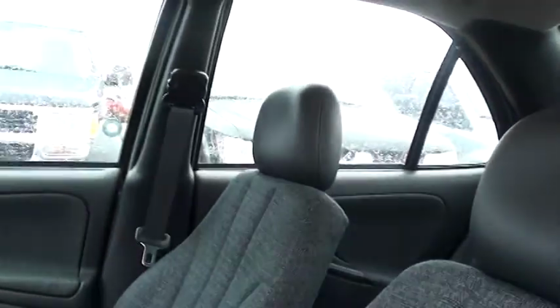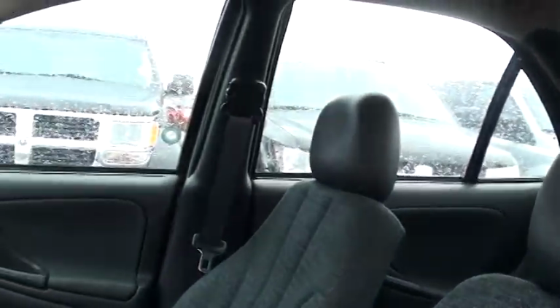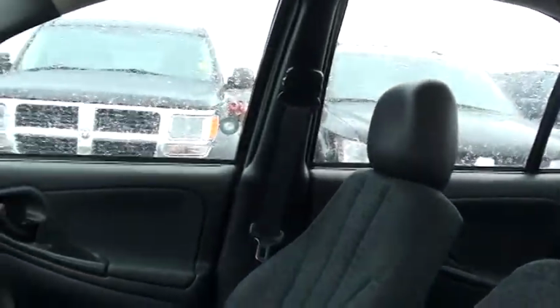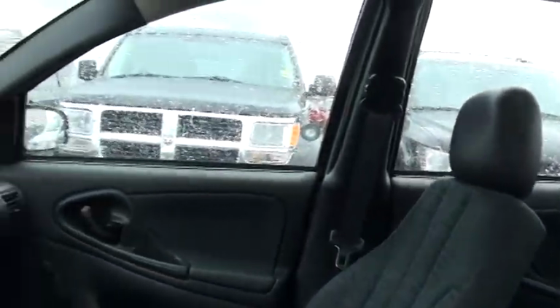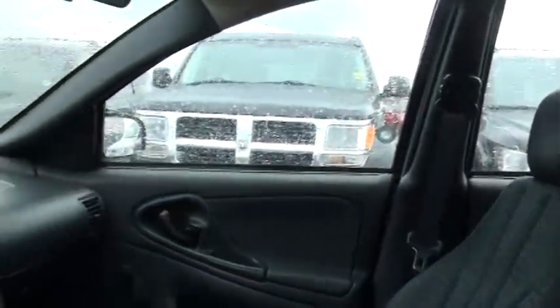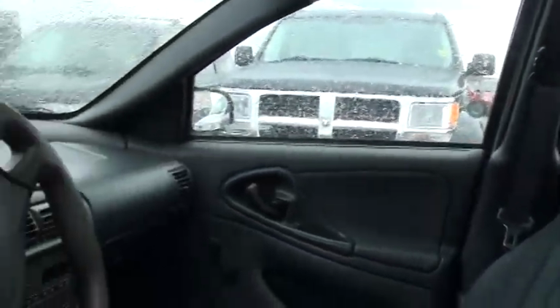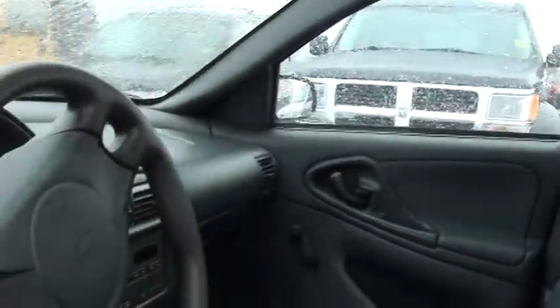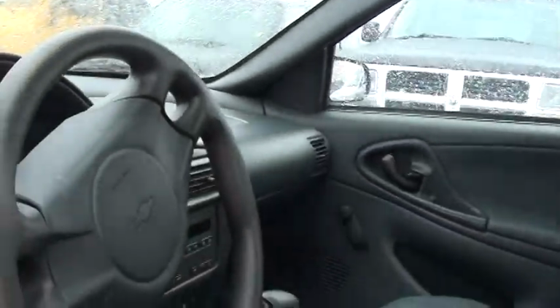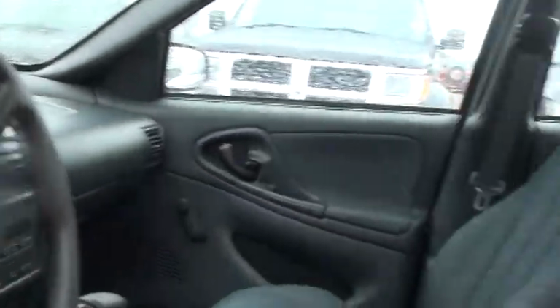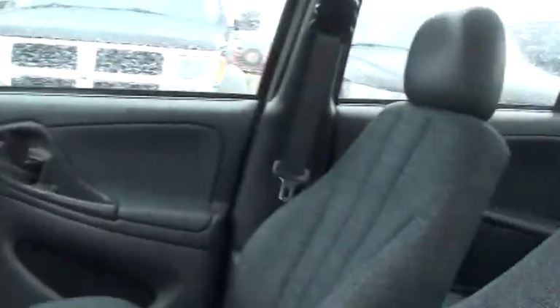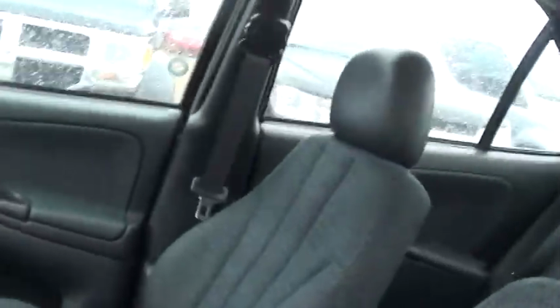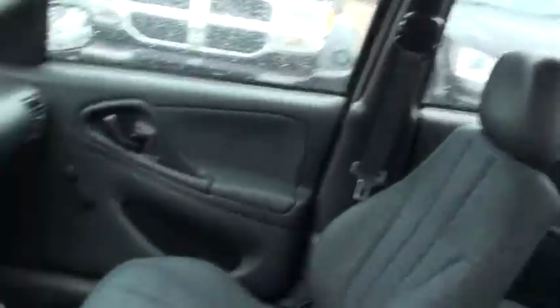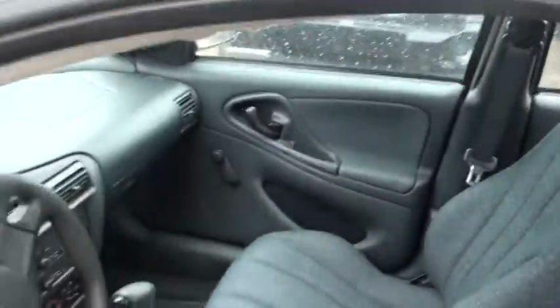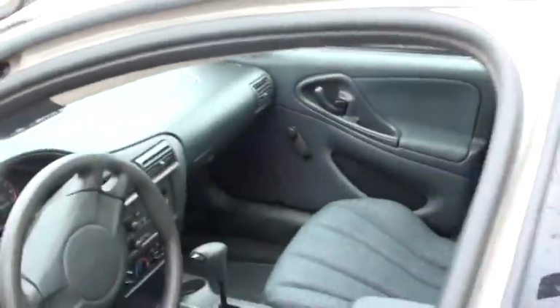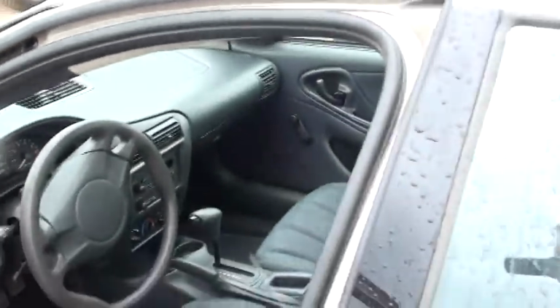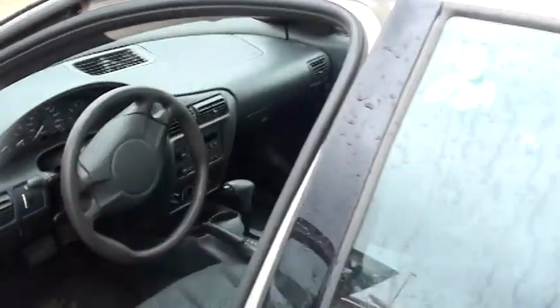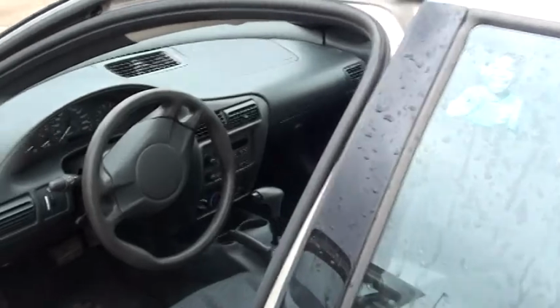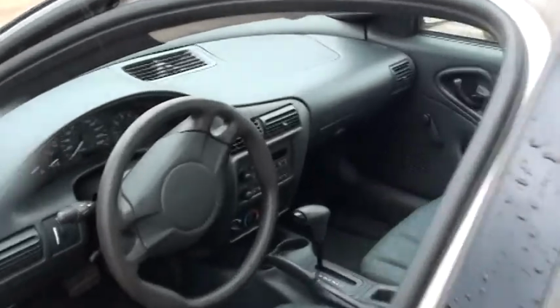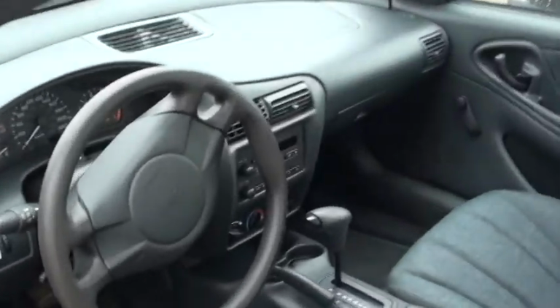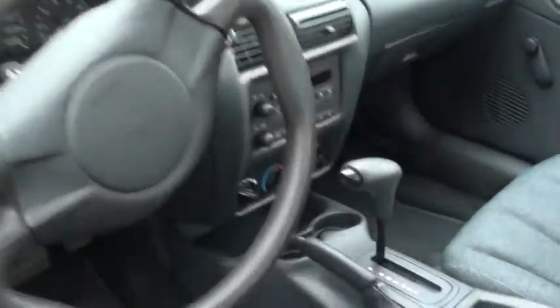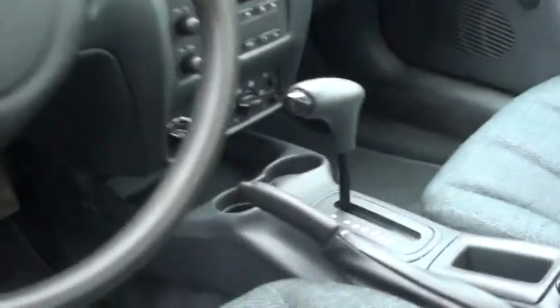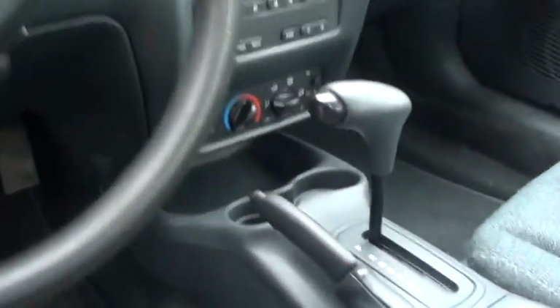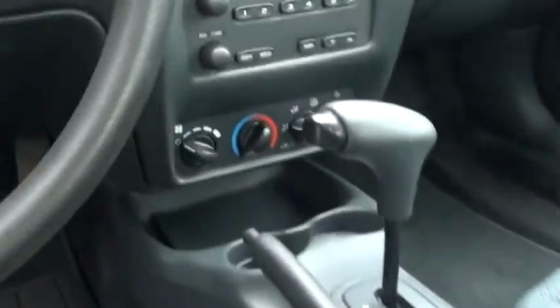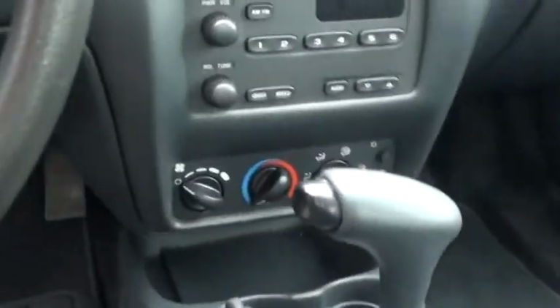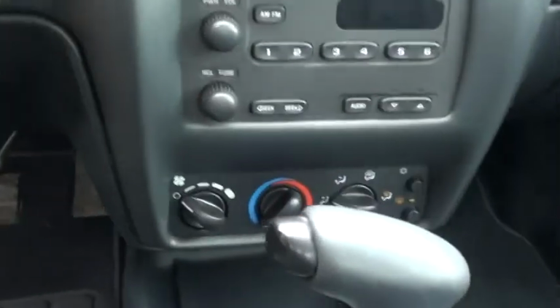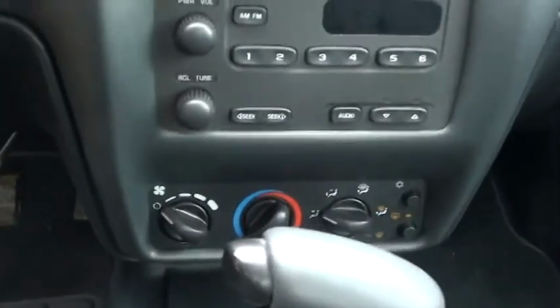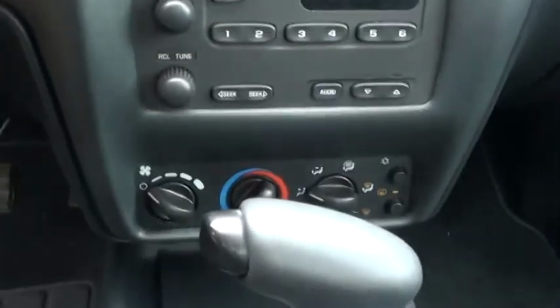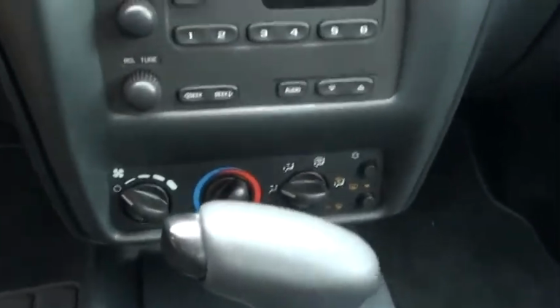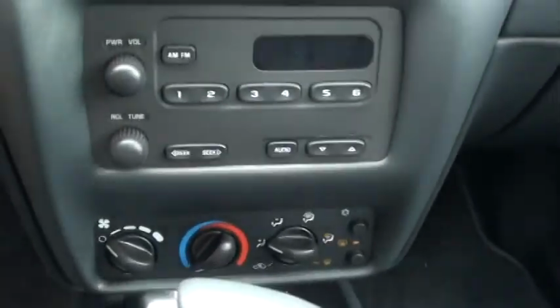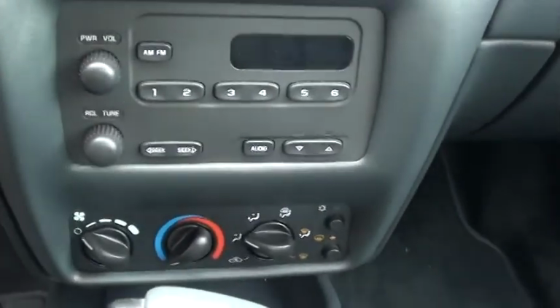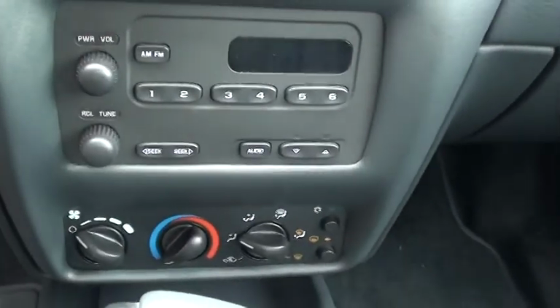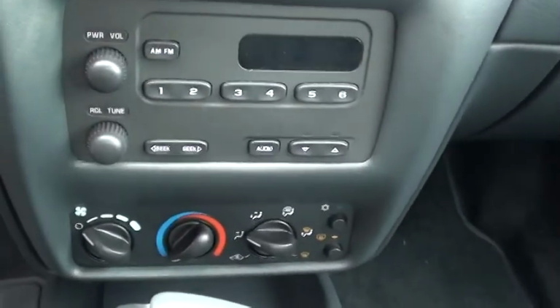It has just under a hundred thousand kilometers on it right now. You asked about air conditioning — it does have air conditioning. Here is your console.